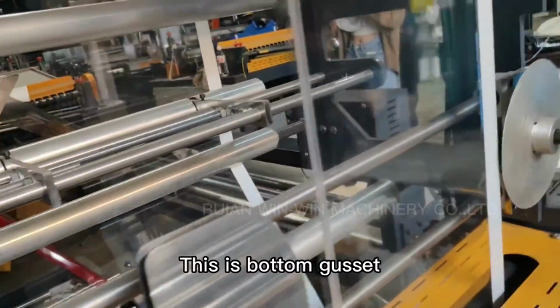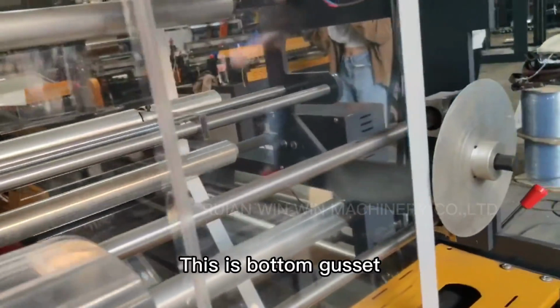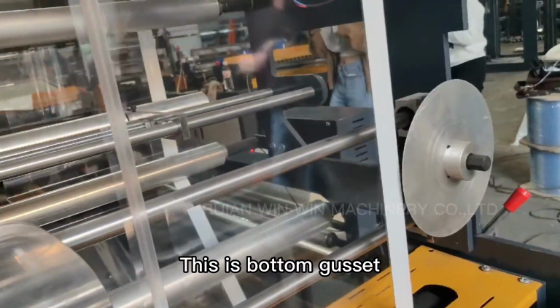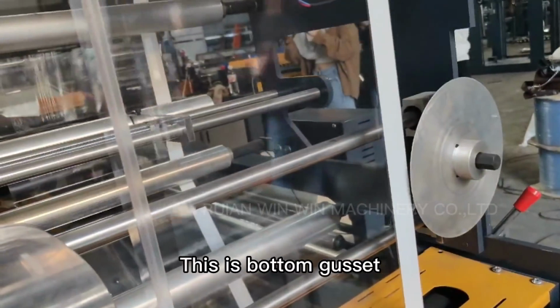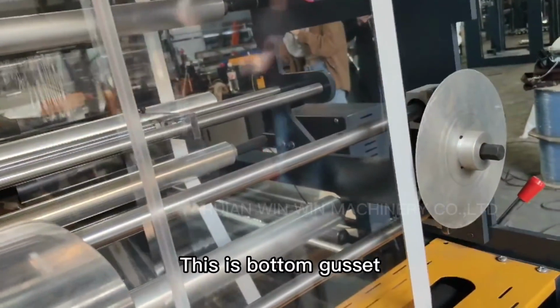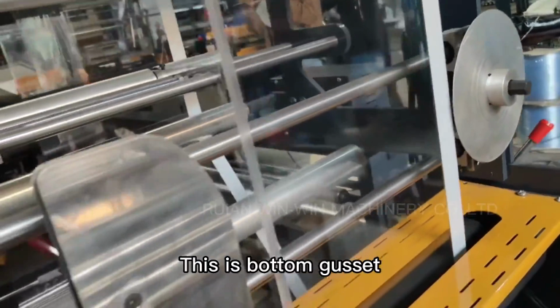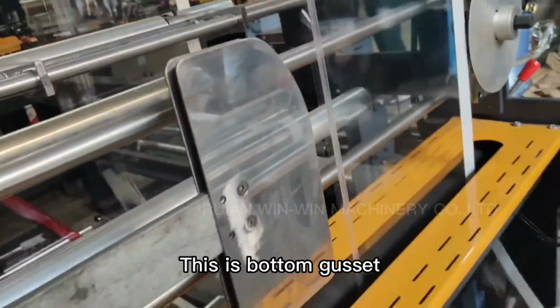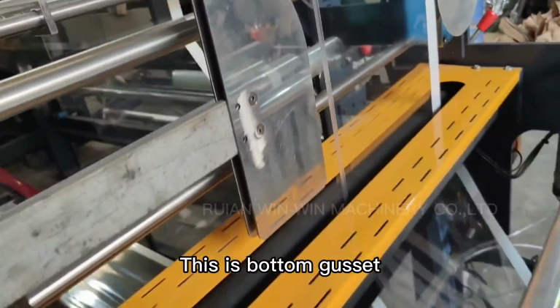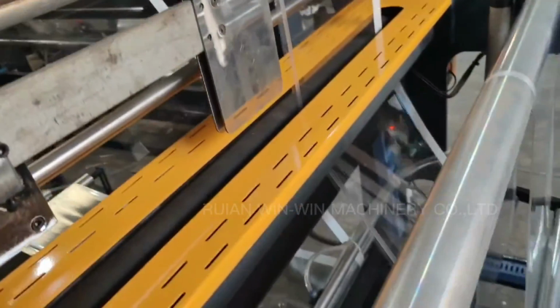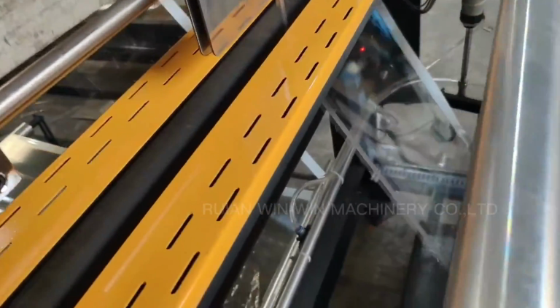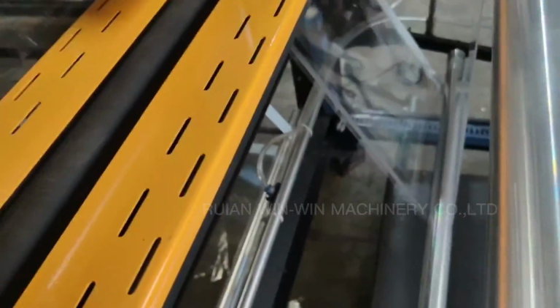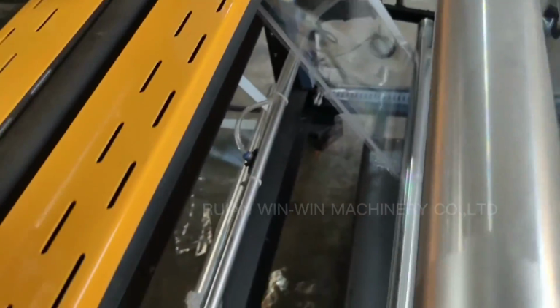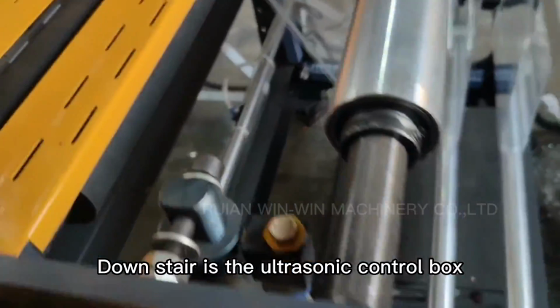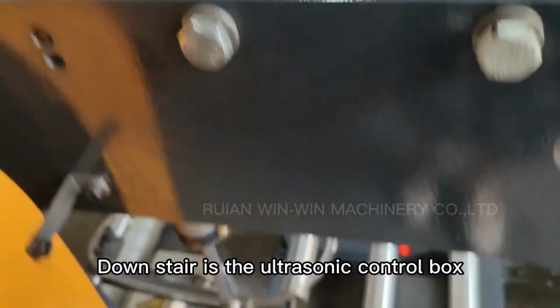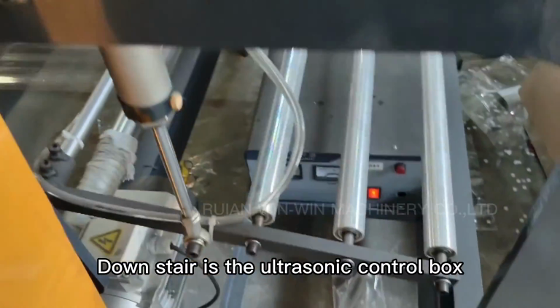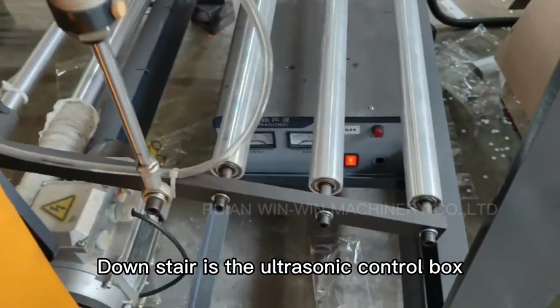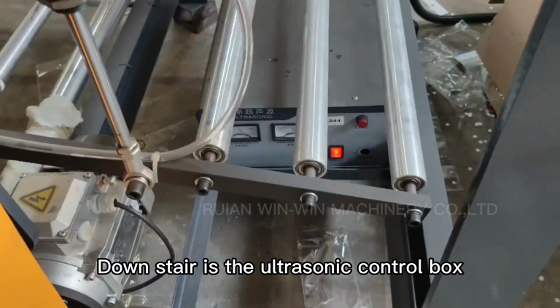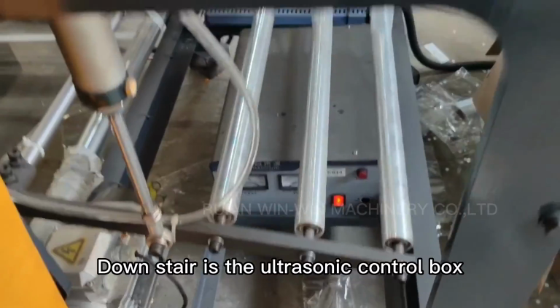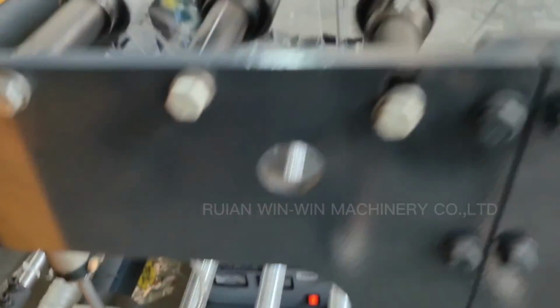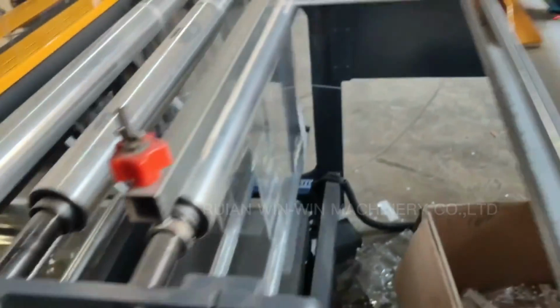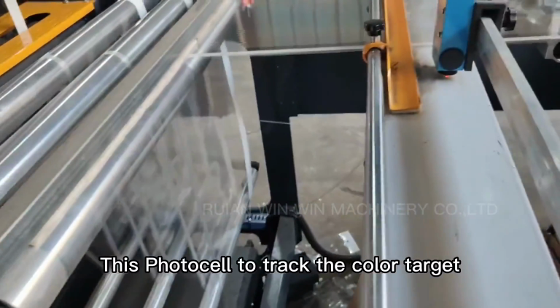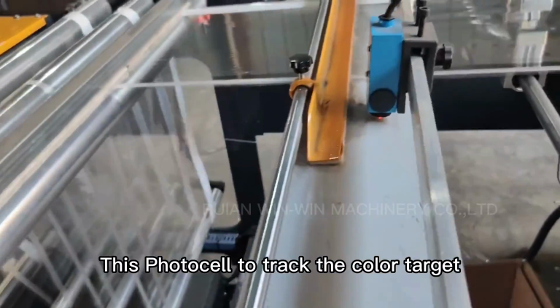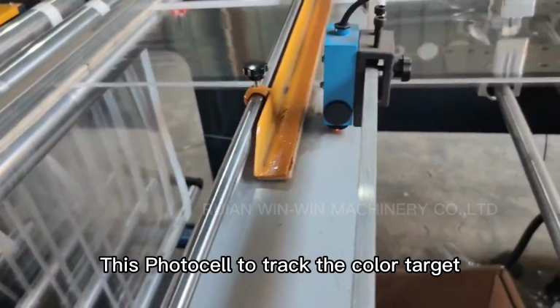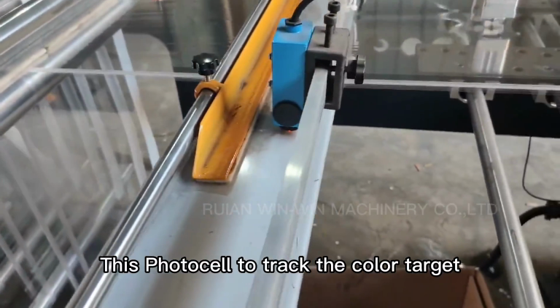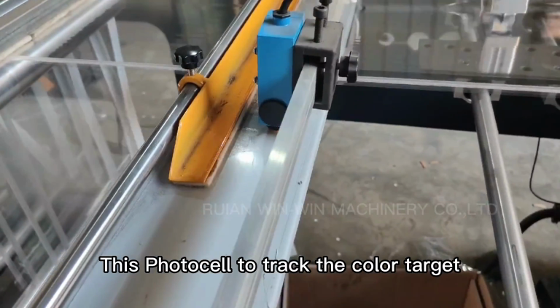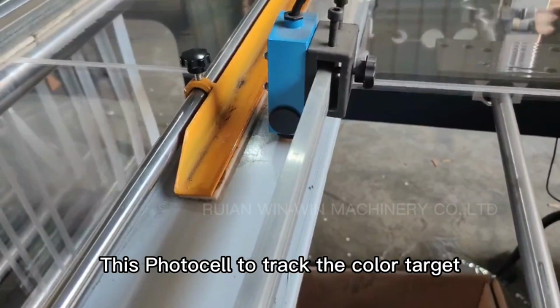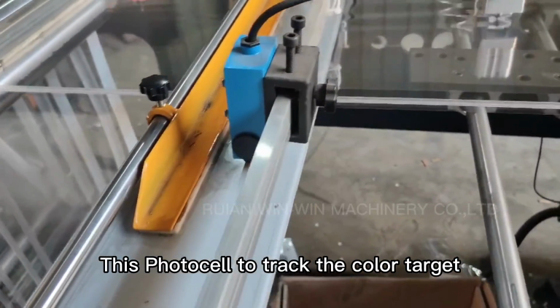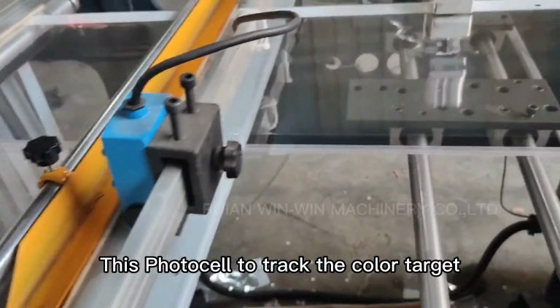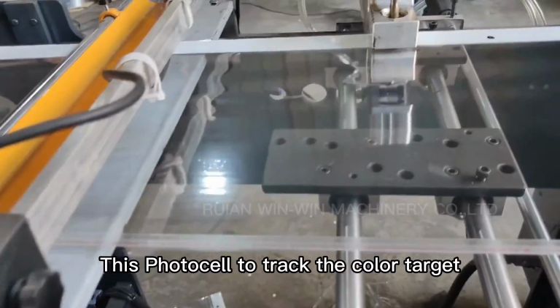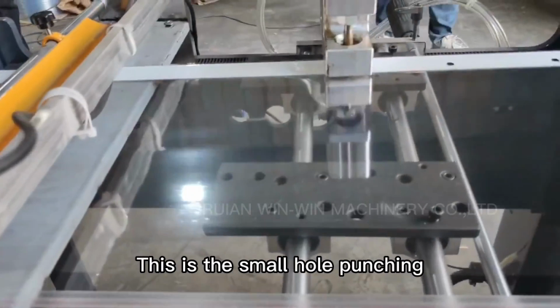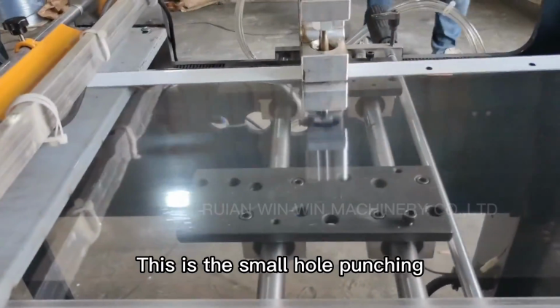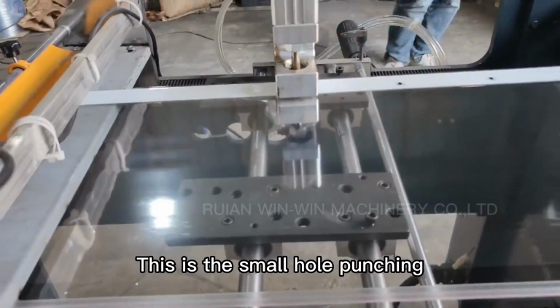This is the bottom passage. This is the ultrasonic control box. This photo cell tracks the color target. This is the small hole punch.